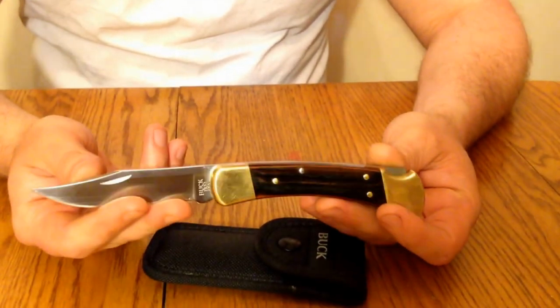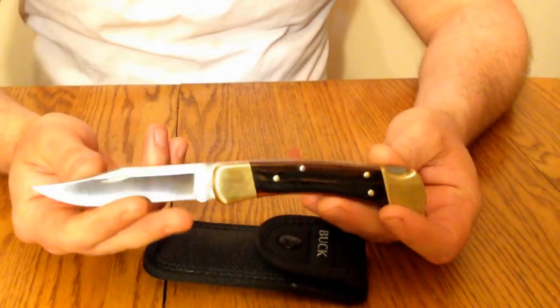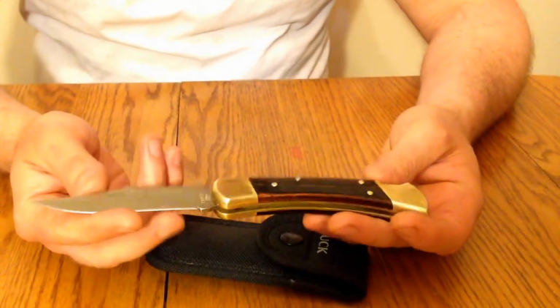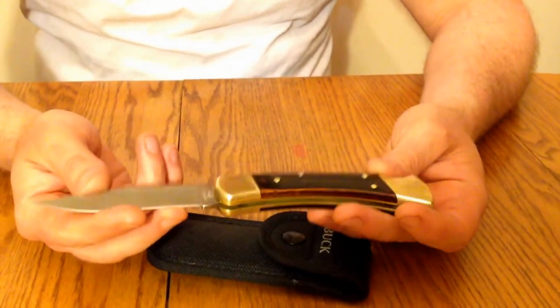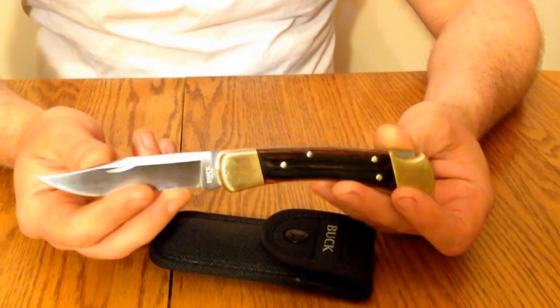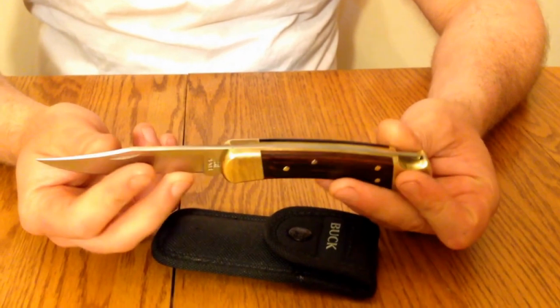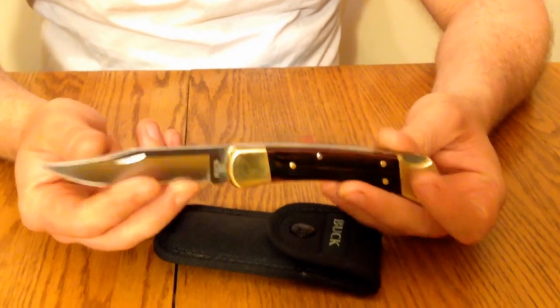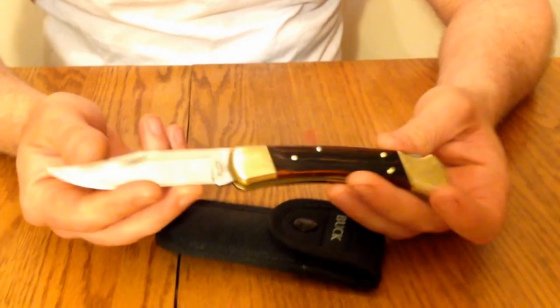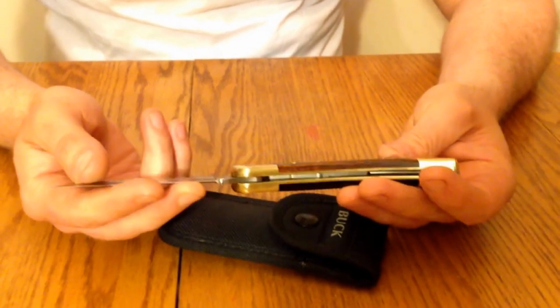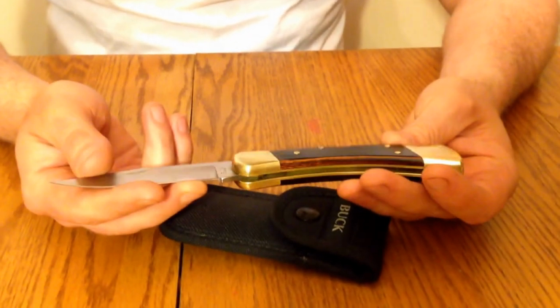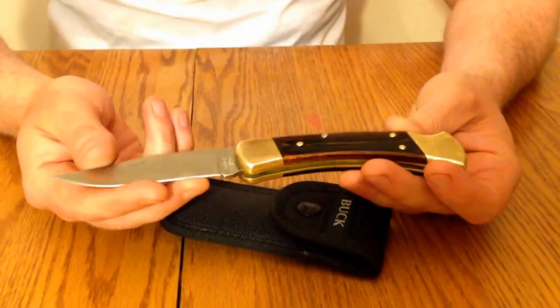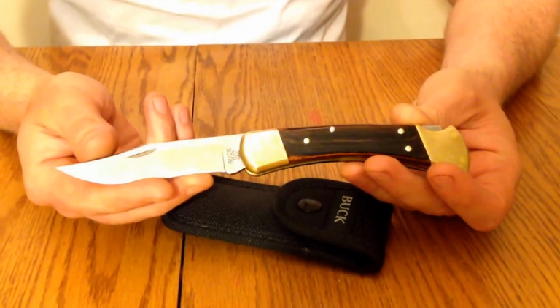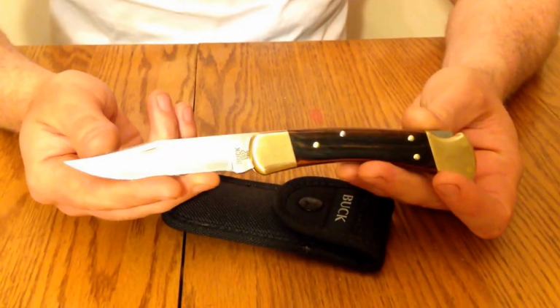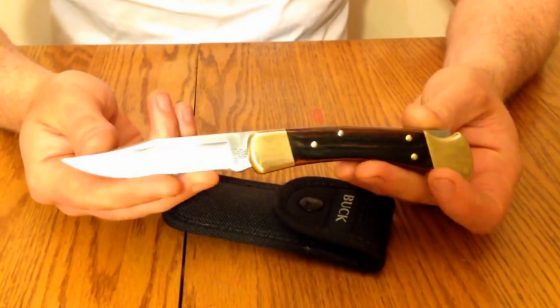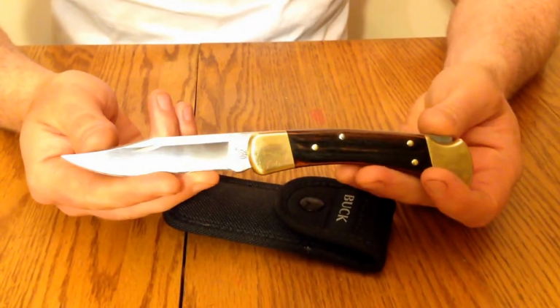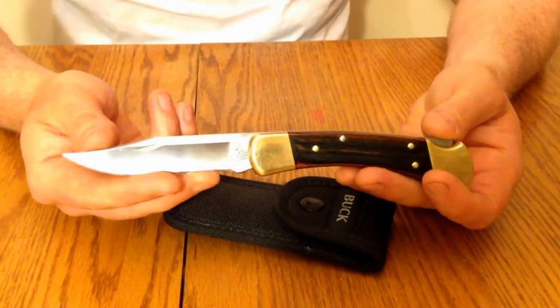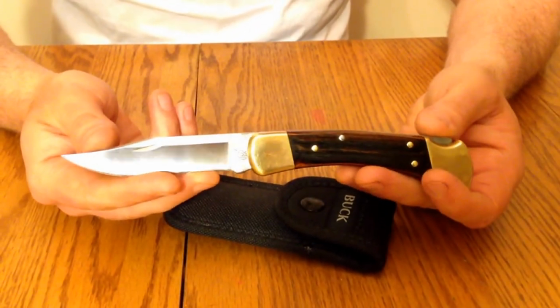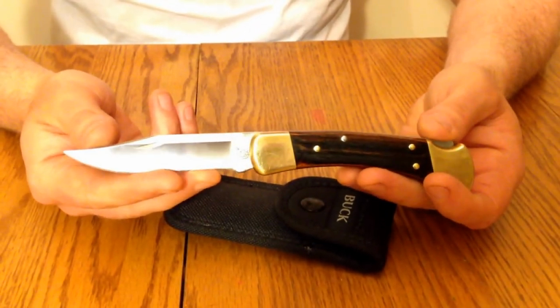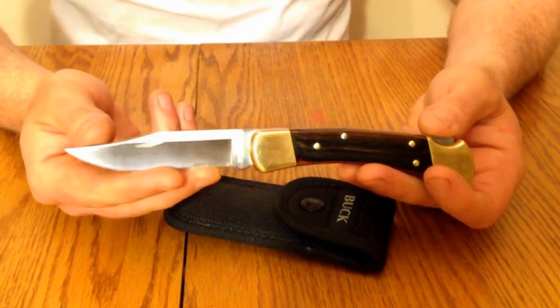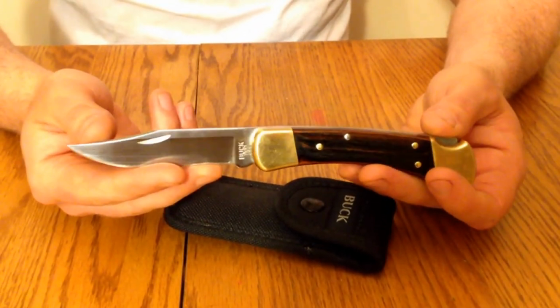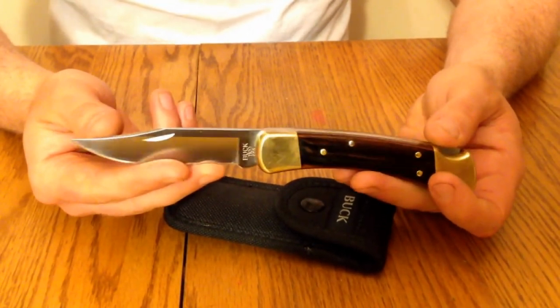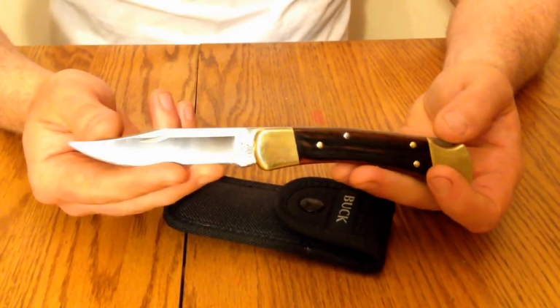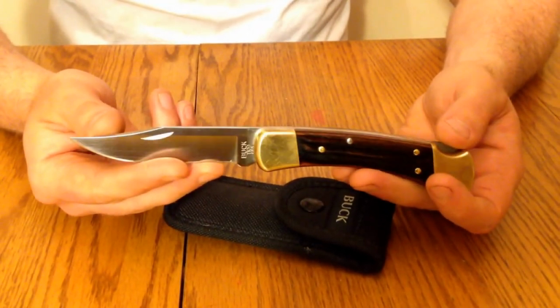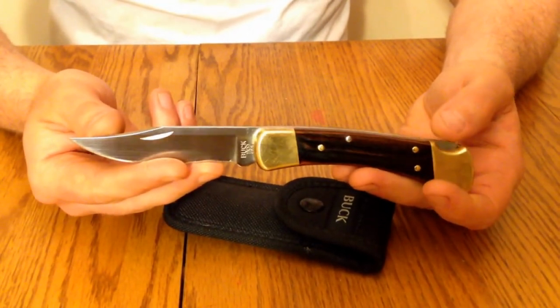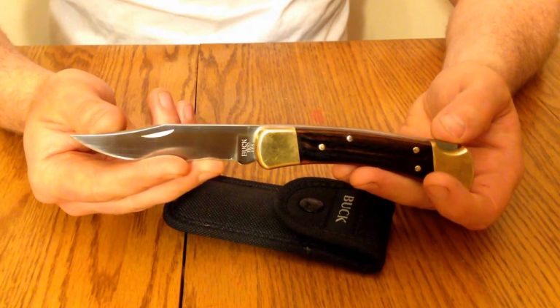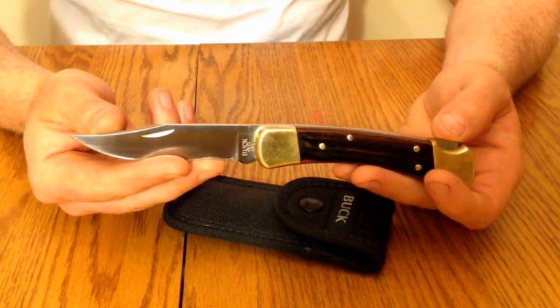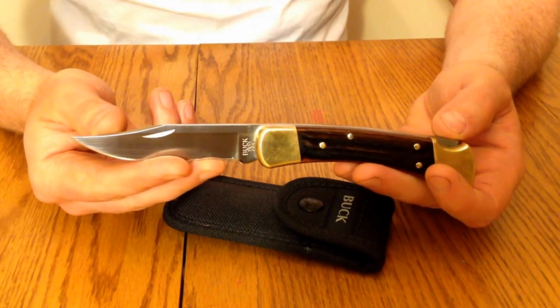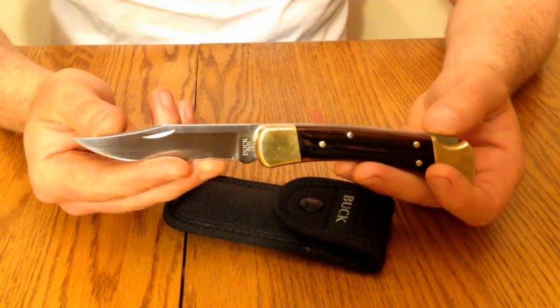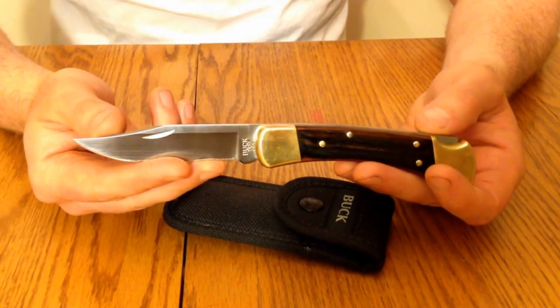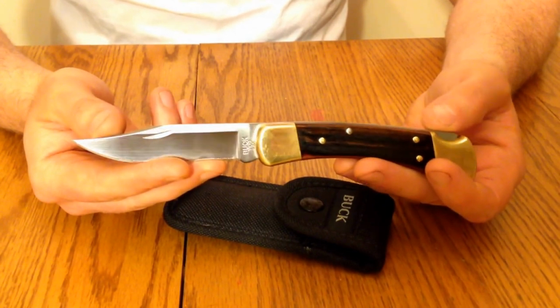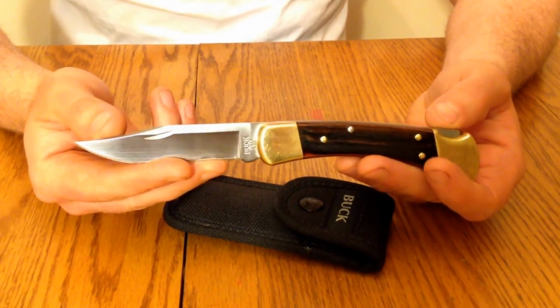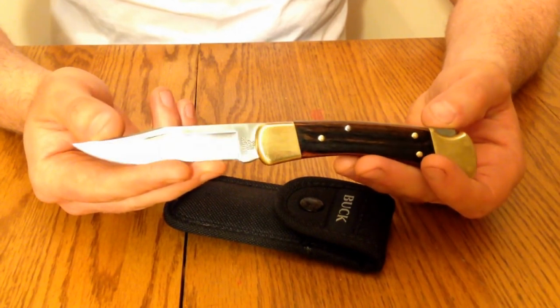The Buck 110 definitely gets — I give it five stars. It's an excellent knife.